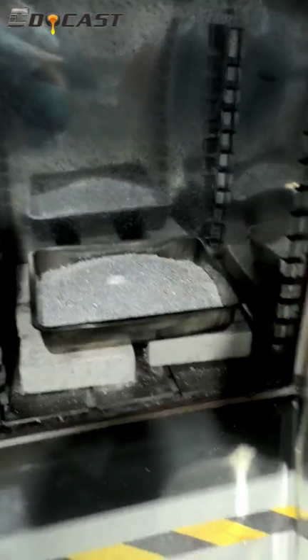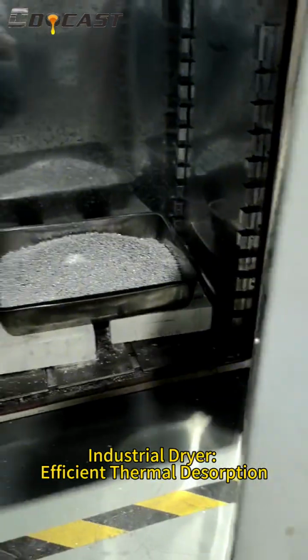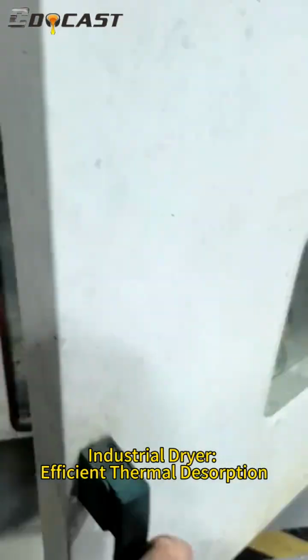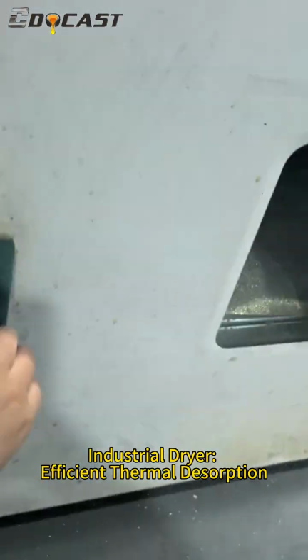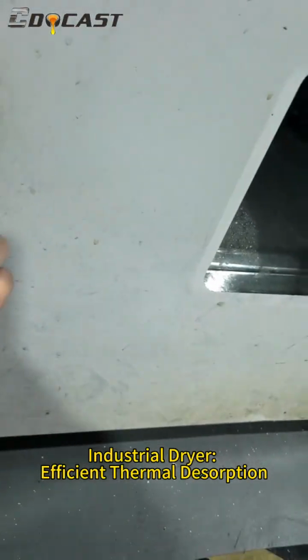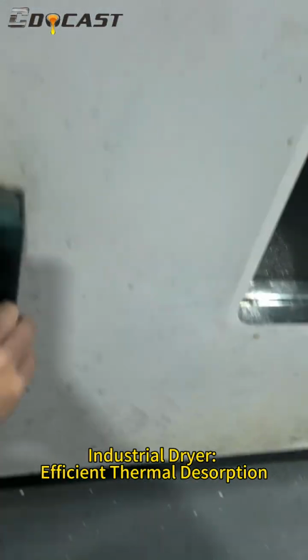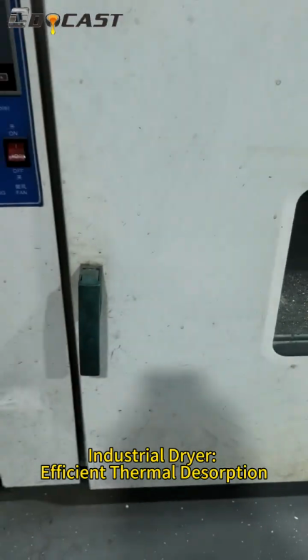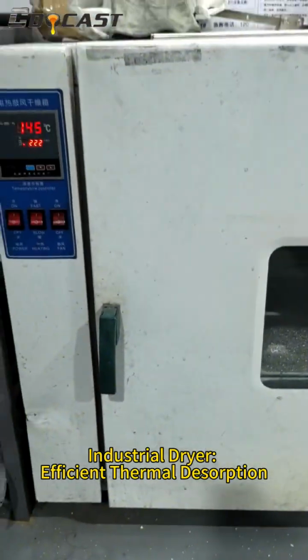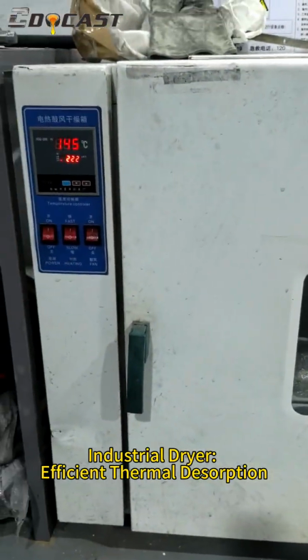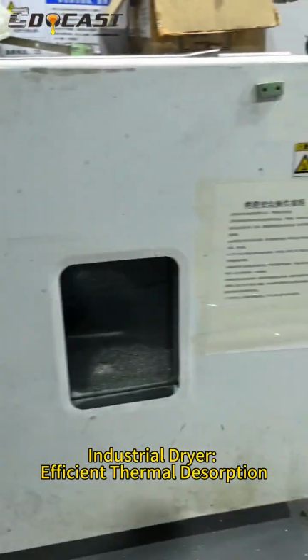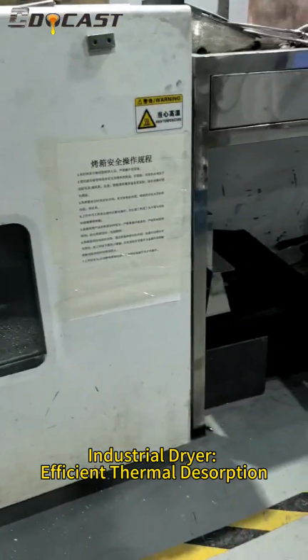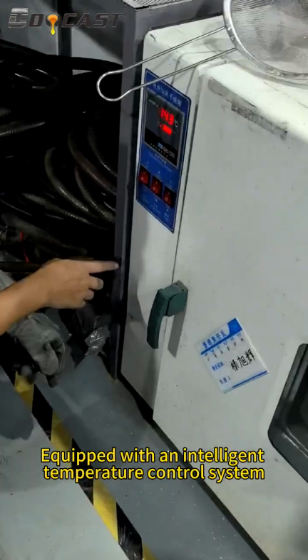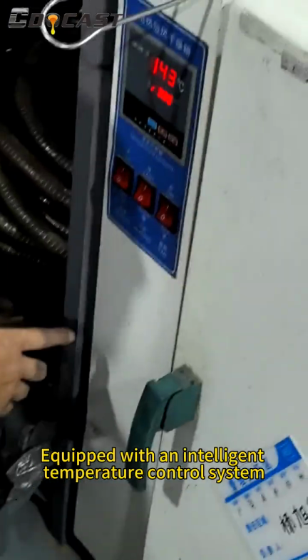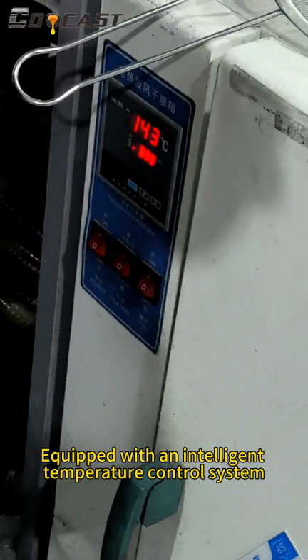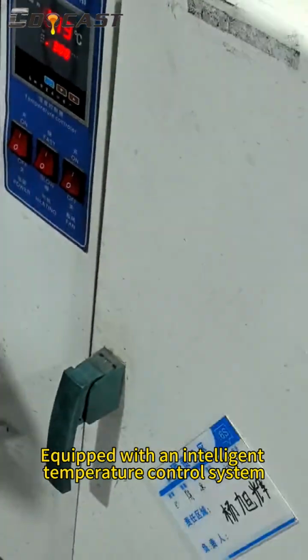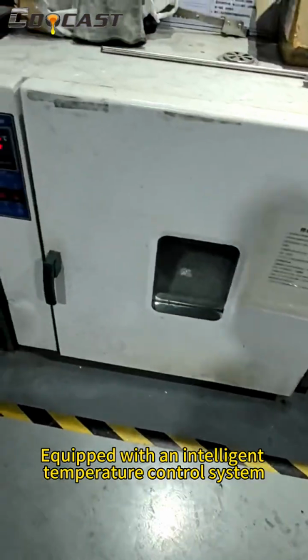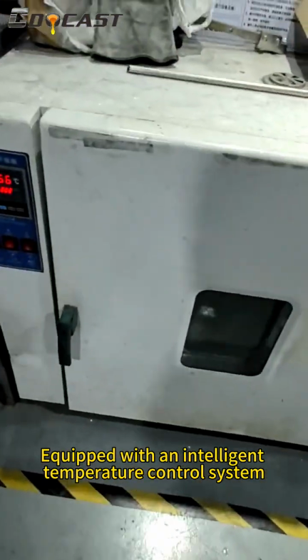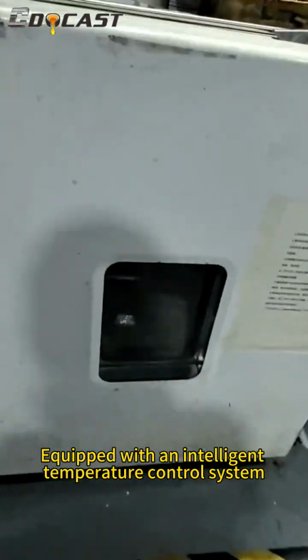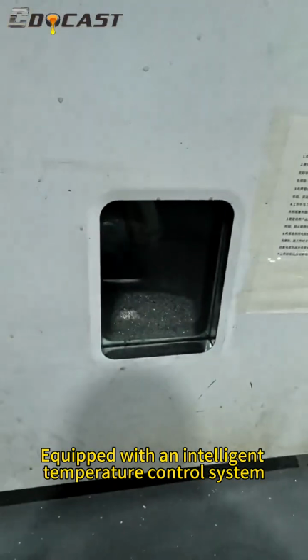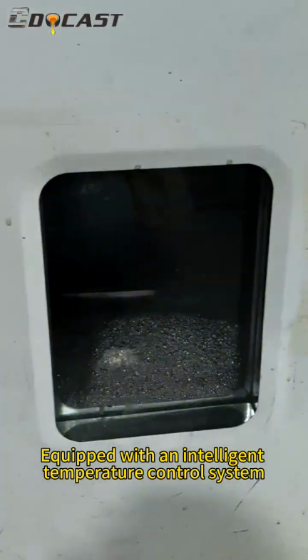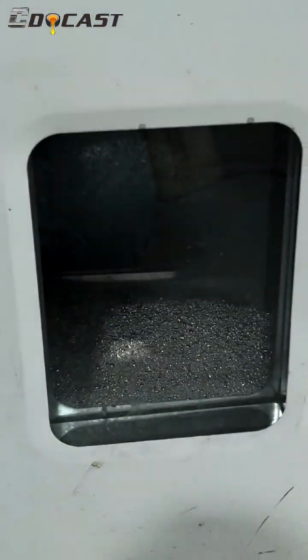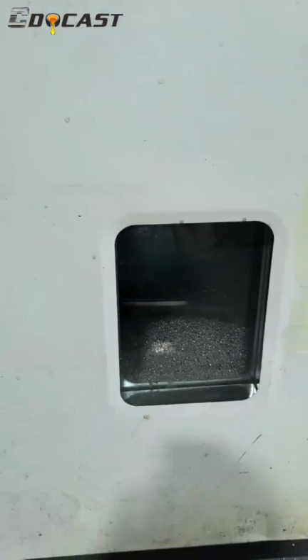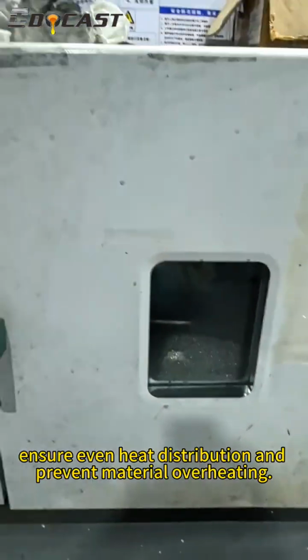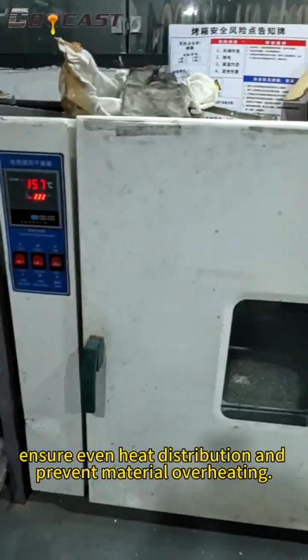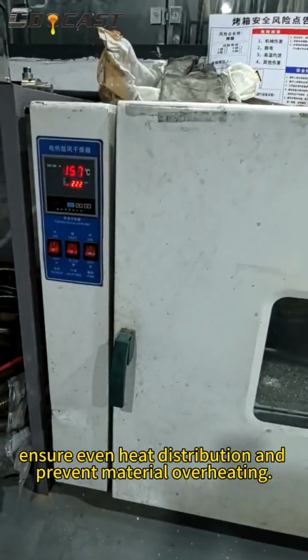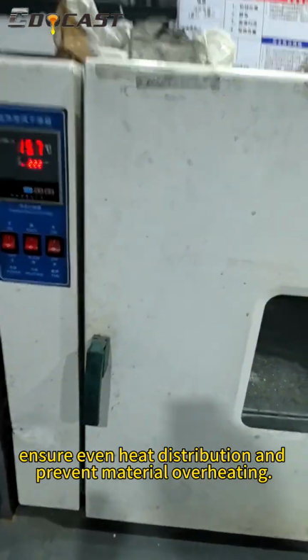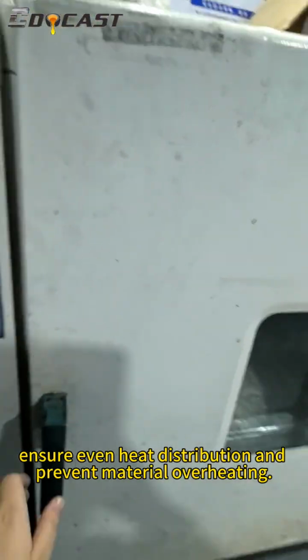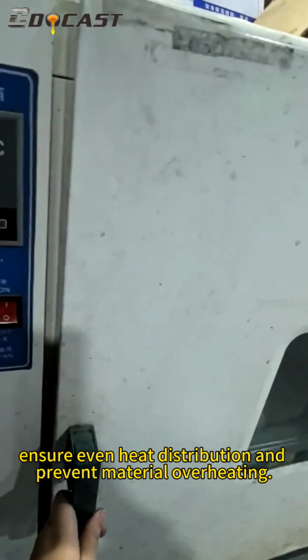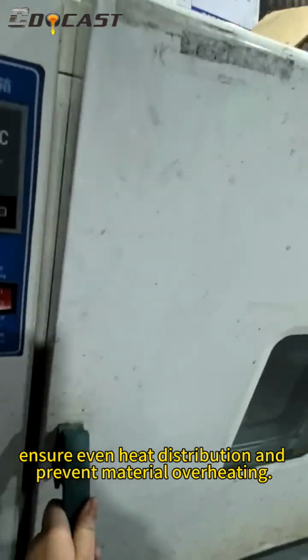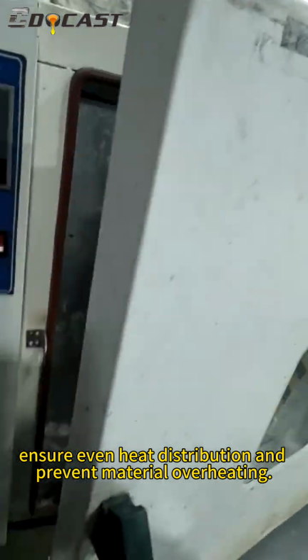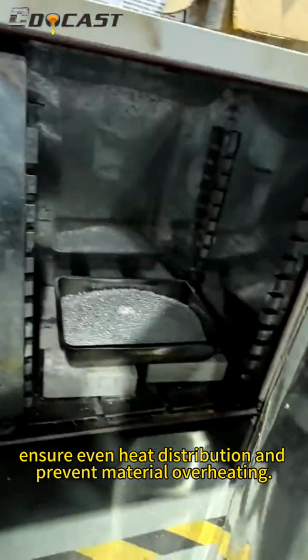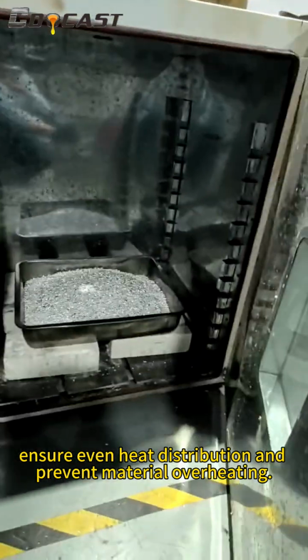Industrial dryer with efficient thermal desorption. Equipped with an intelligent temperature control system to ensure even heat distribution and prevent material overheating.